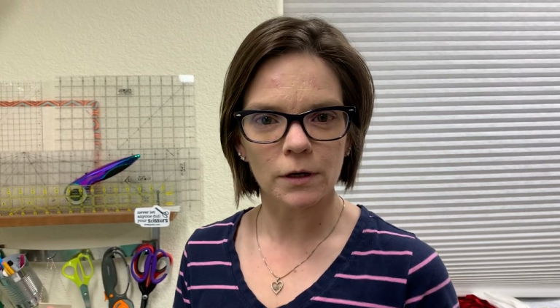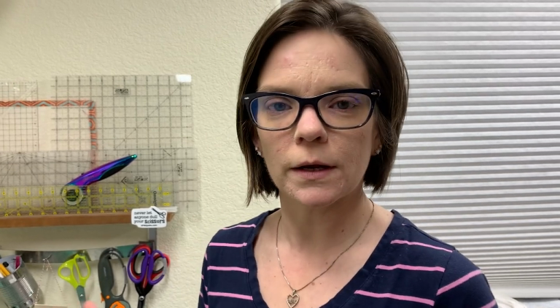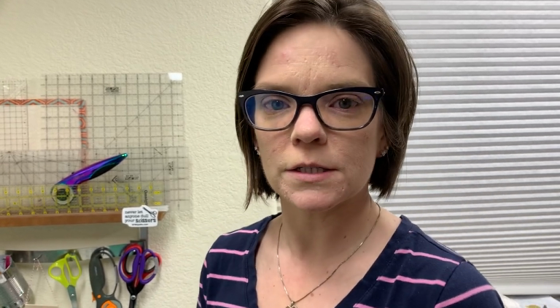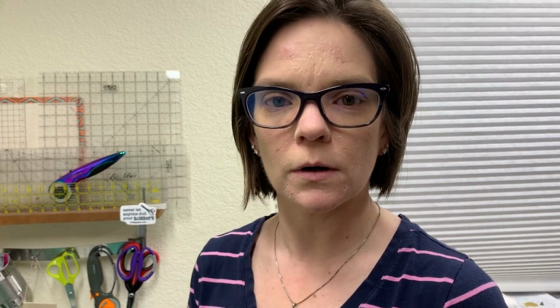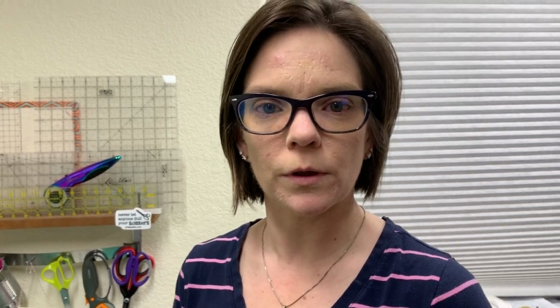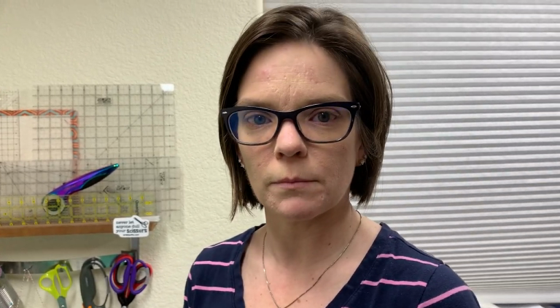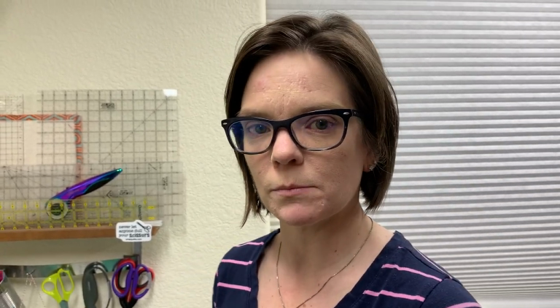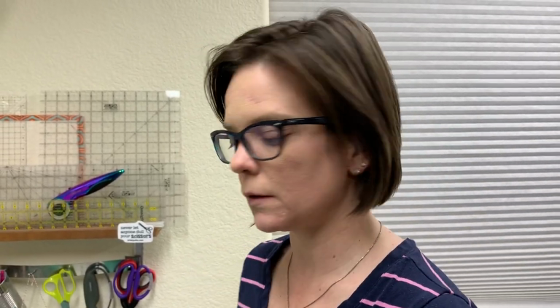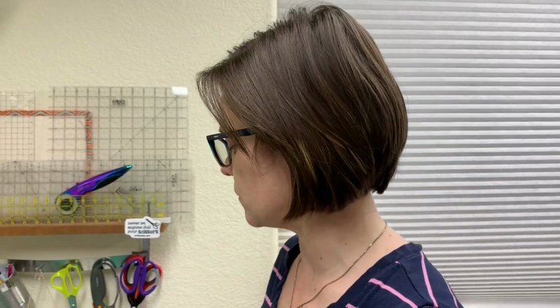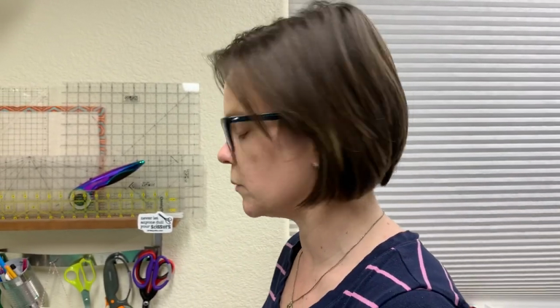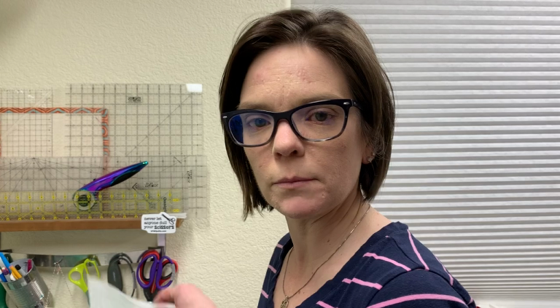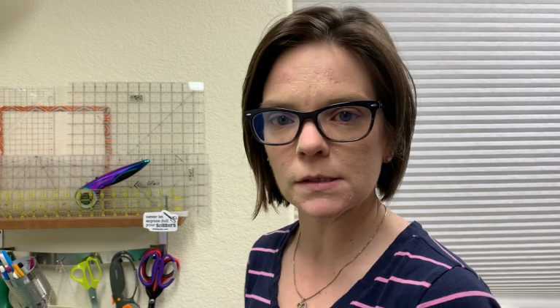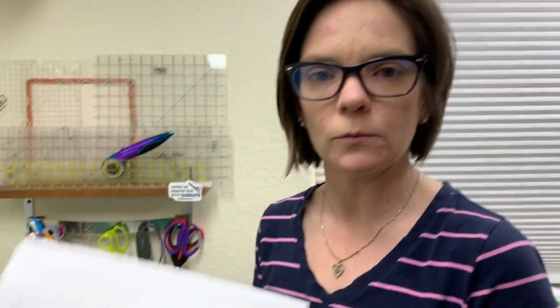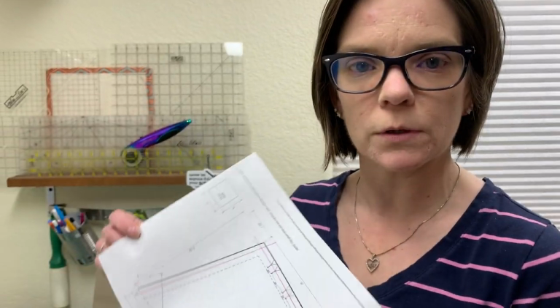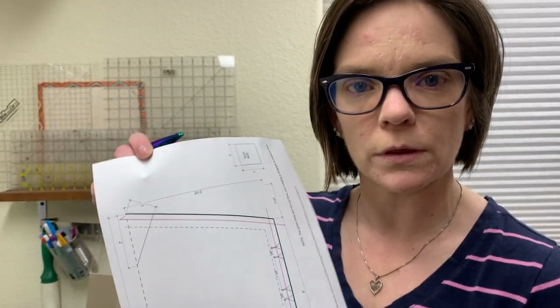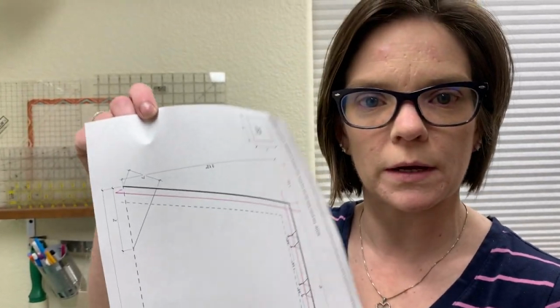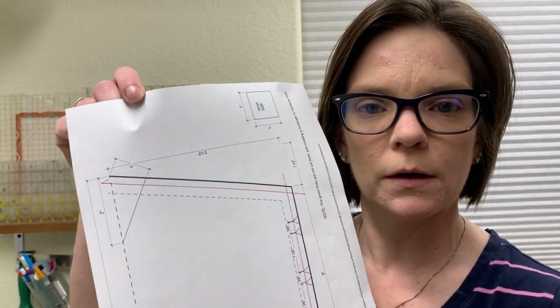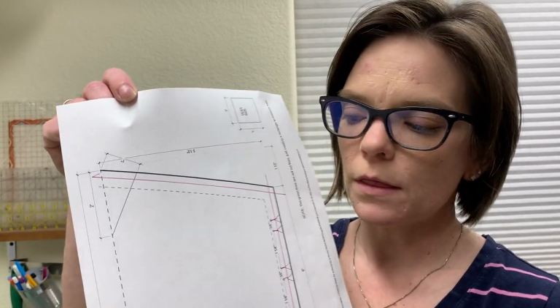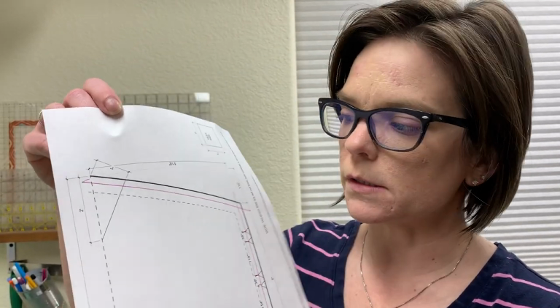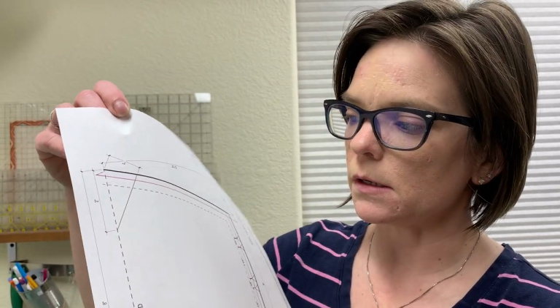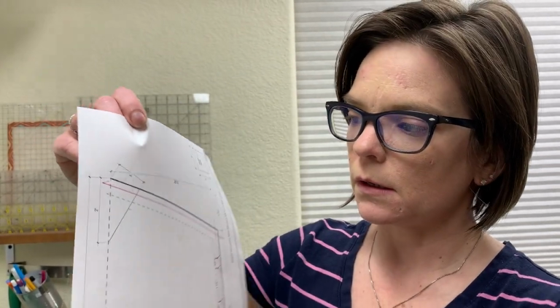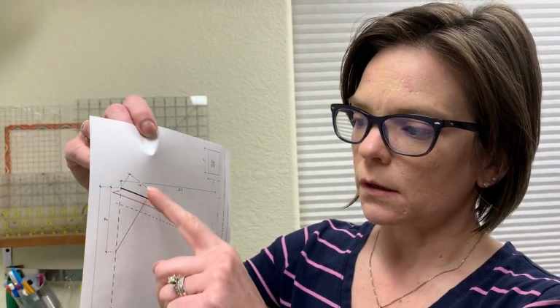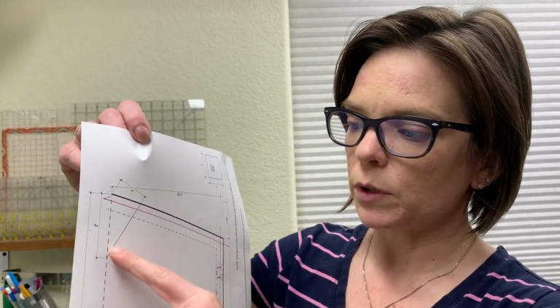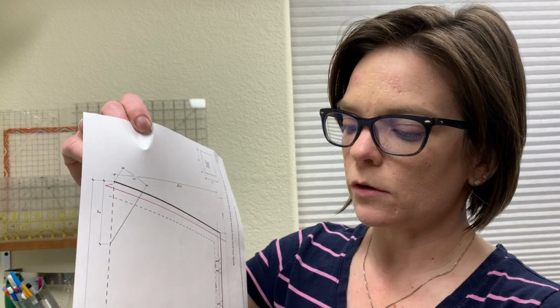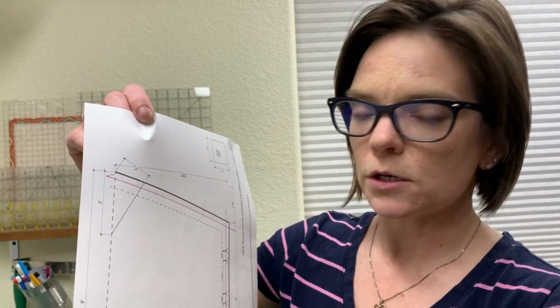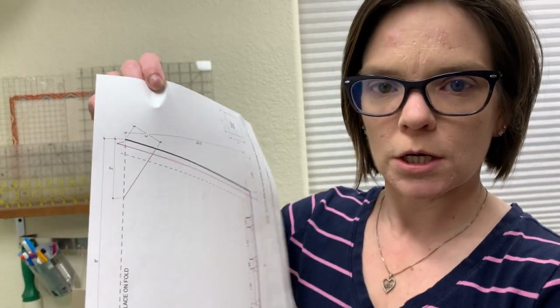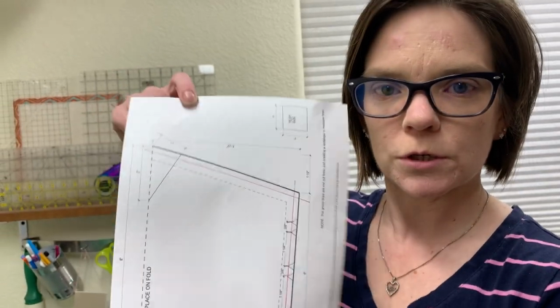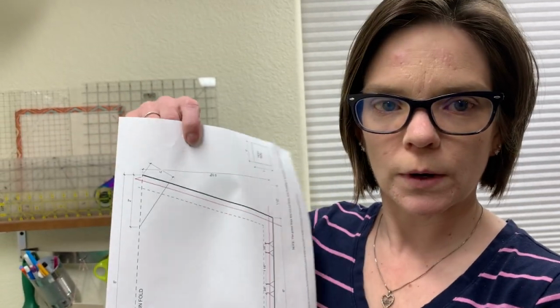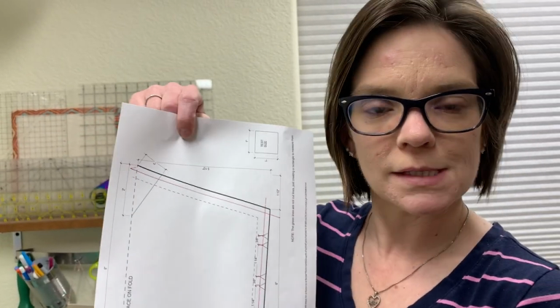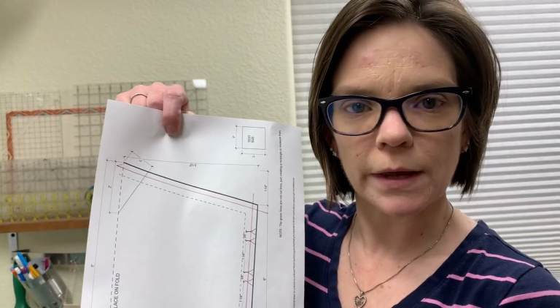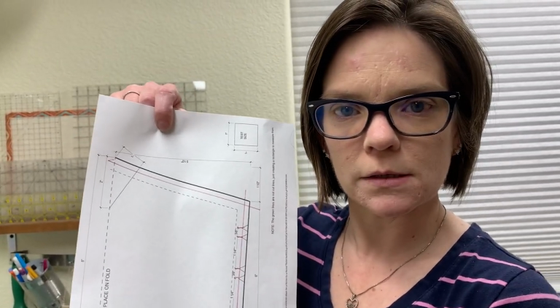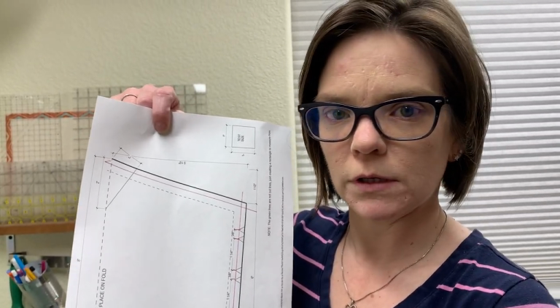We're going to continue on with the mask making of the pleated mask. We're still working with this pattern that is the pleated nose and chin, and we're just going to go ahead and assemble that in this video.